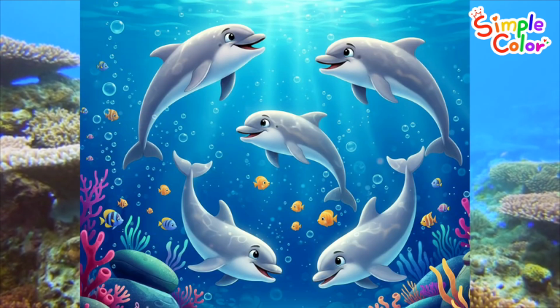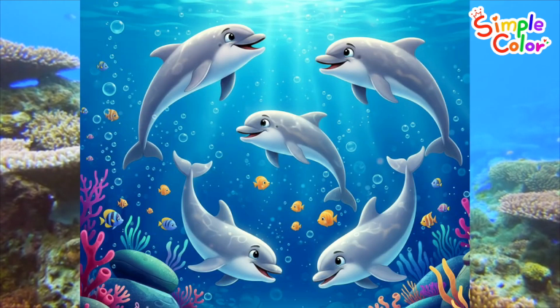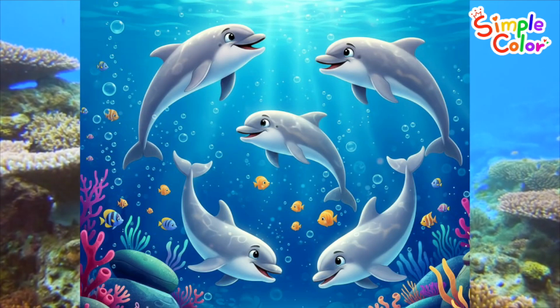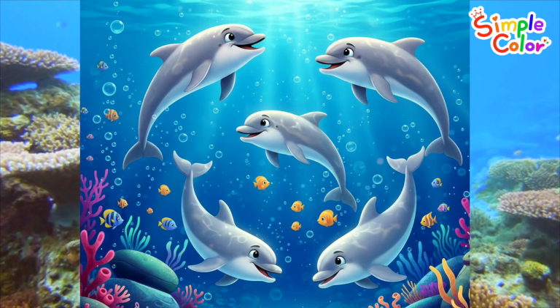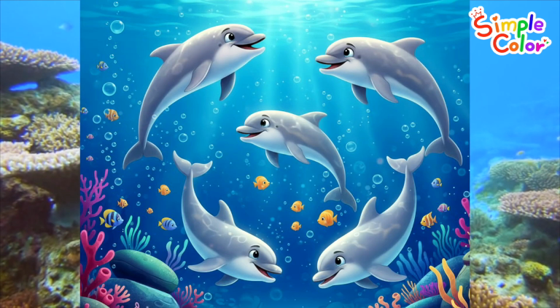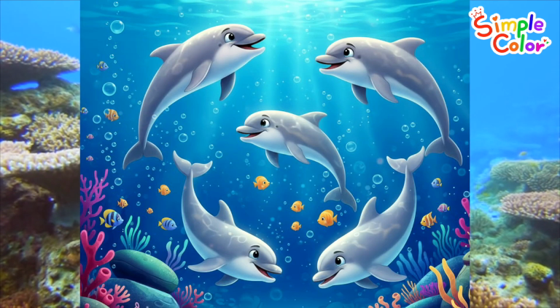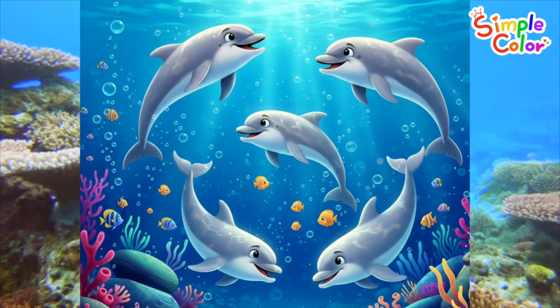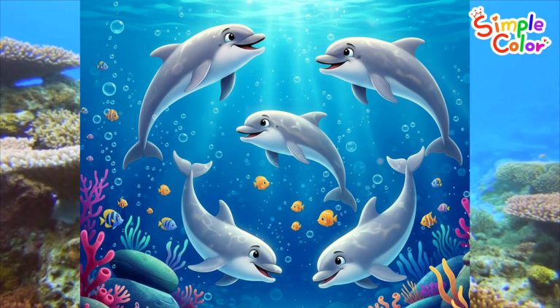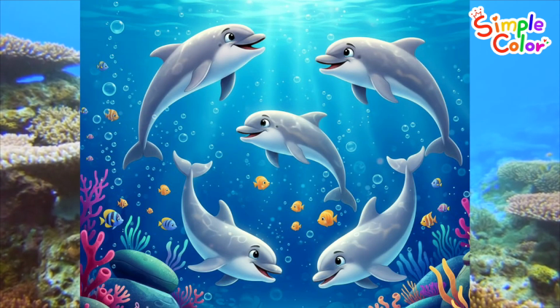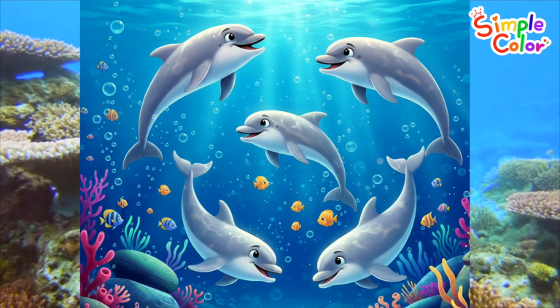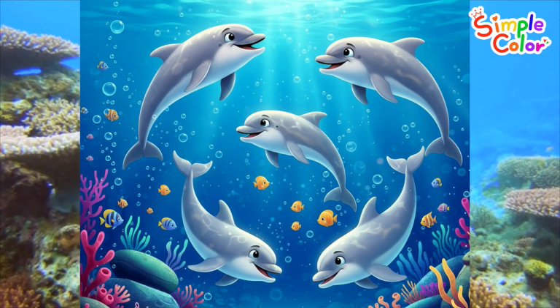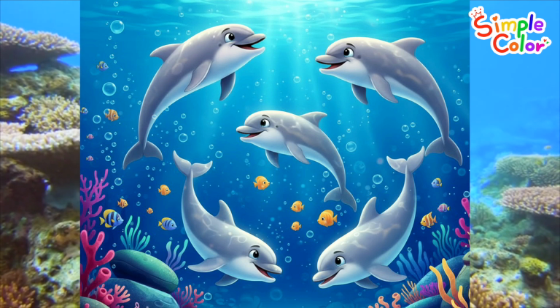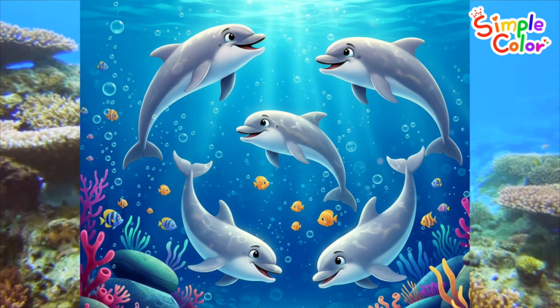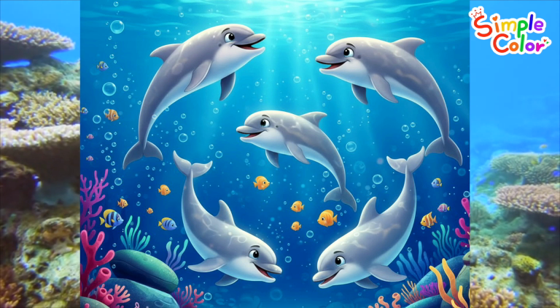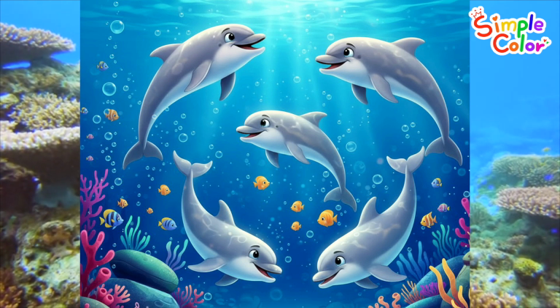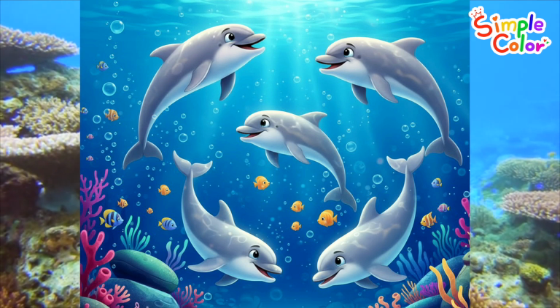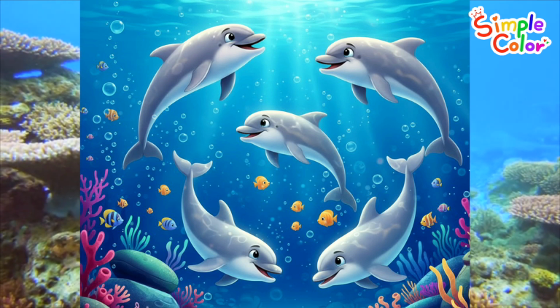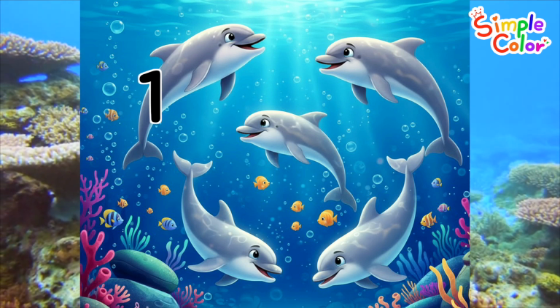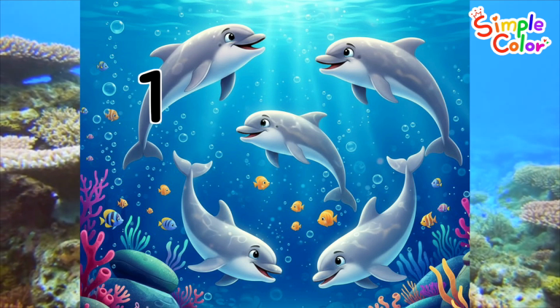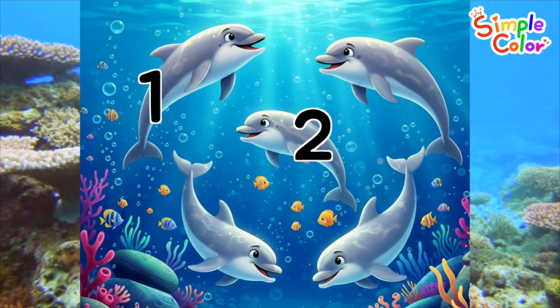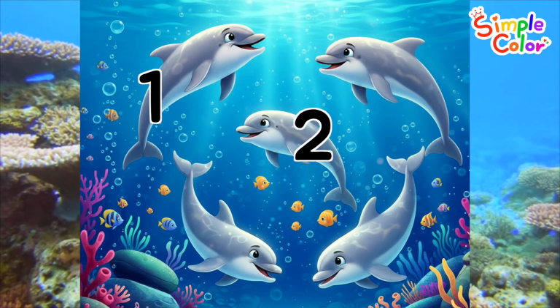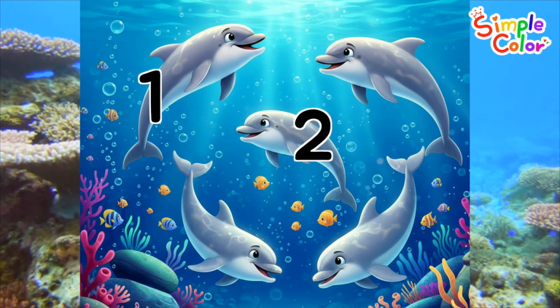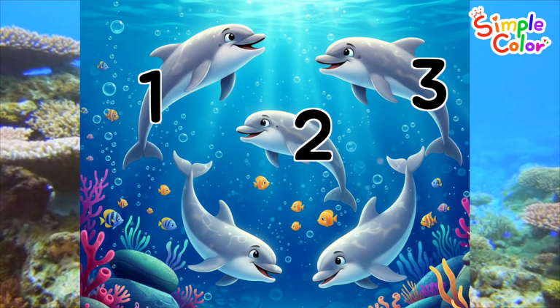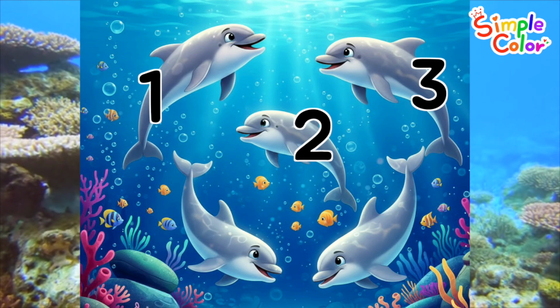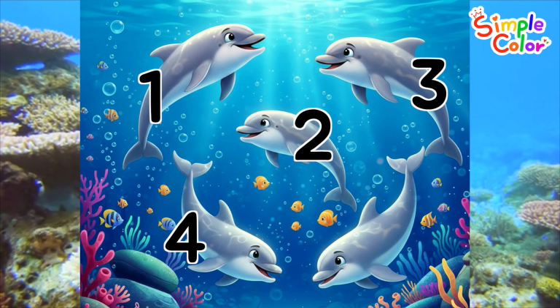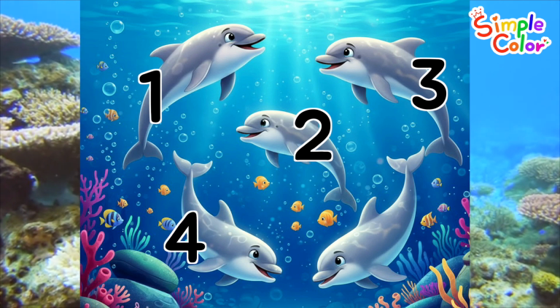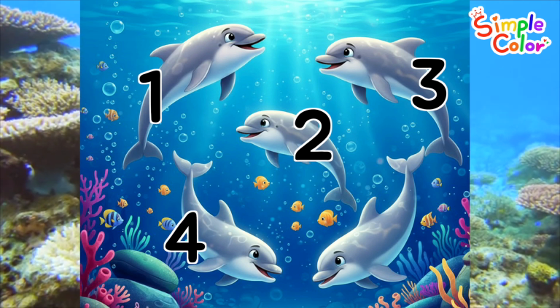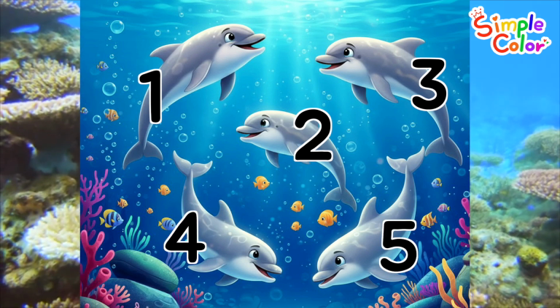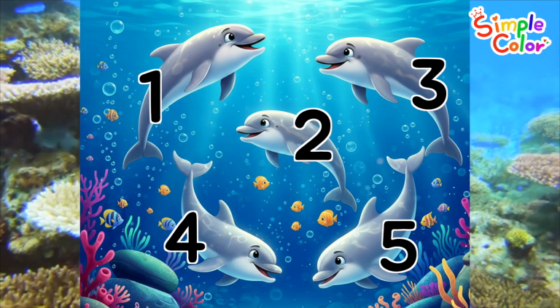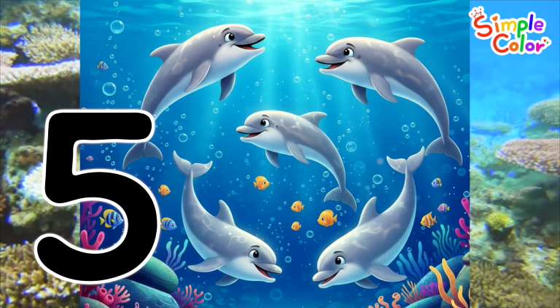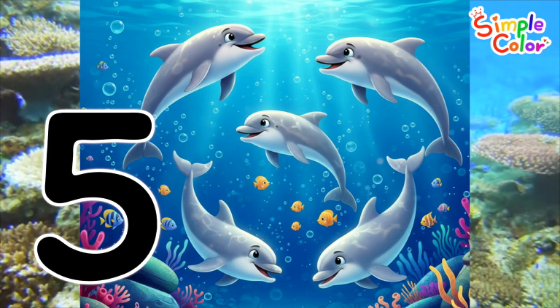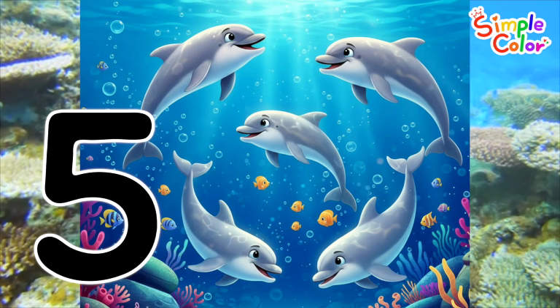Look at the dolphins swimming so gracefully! How many dolphins can you count? One, two, three, four, five! Five dolphins!